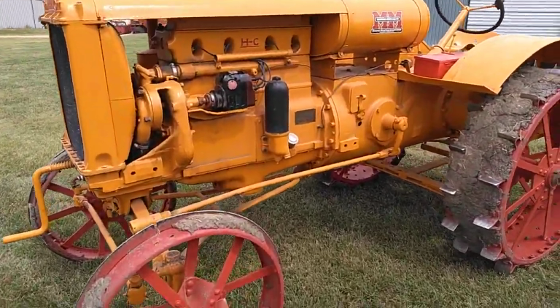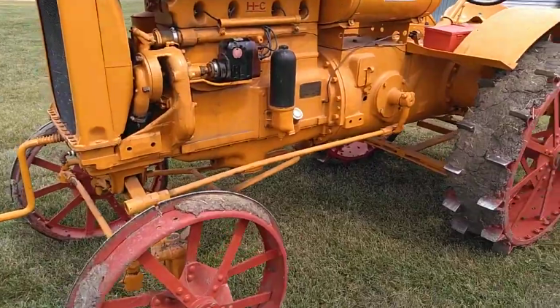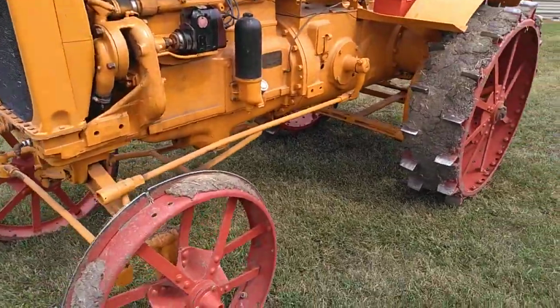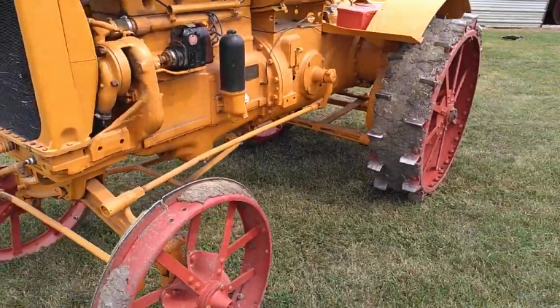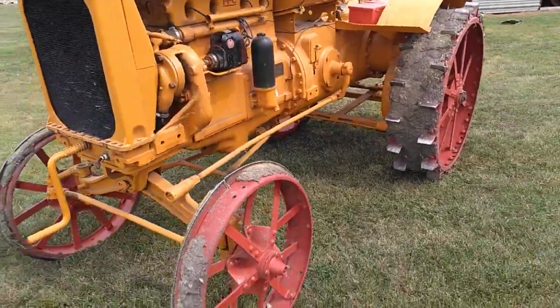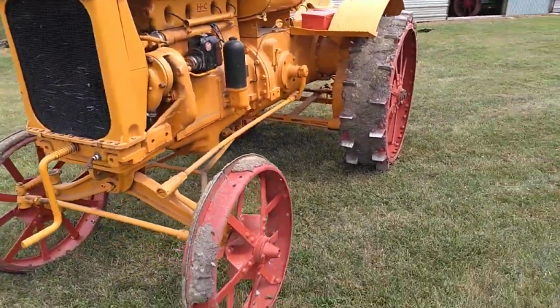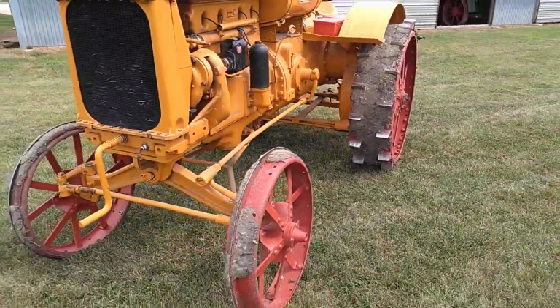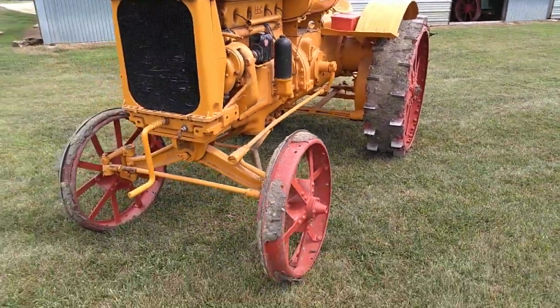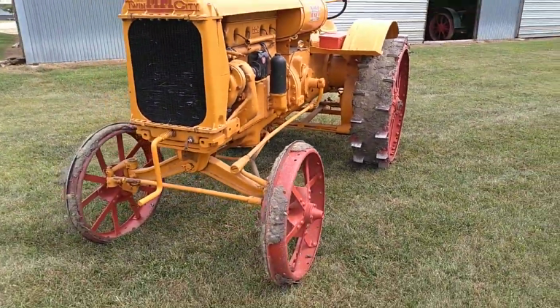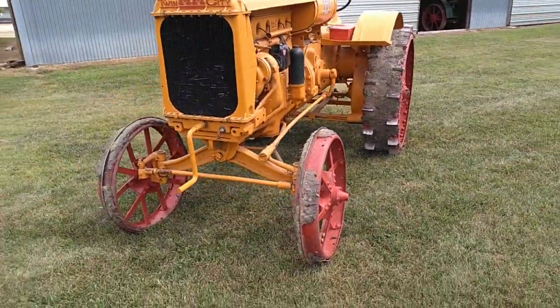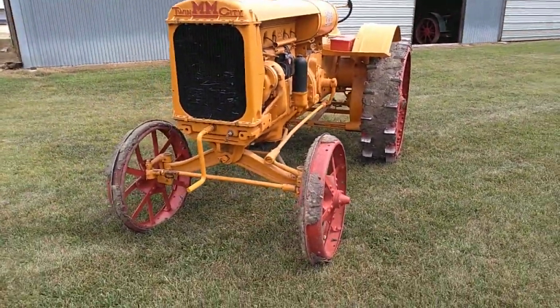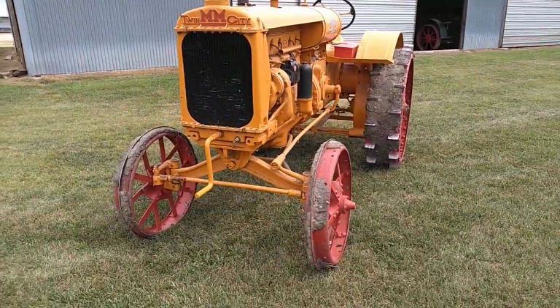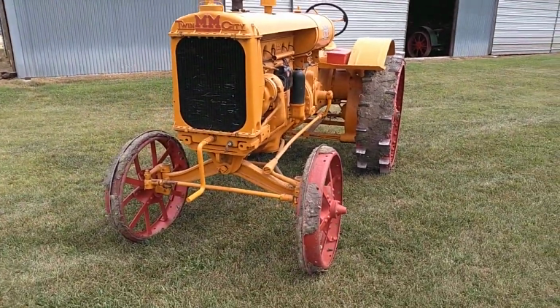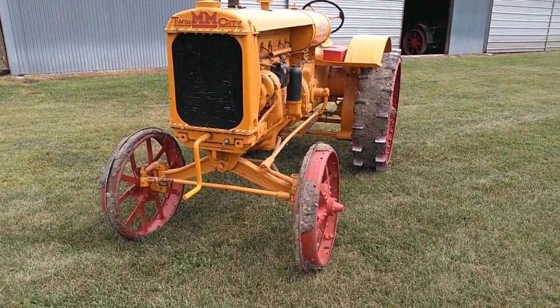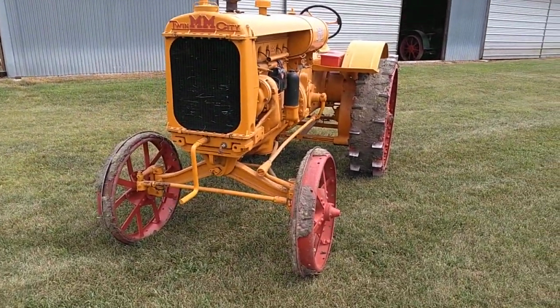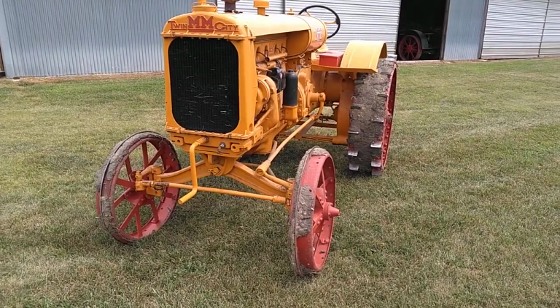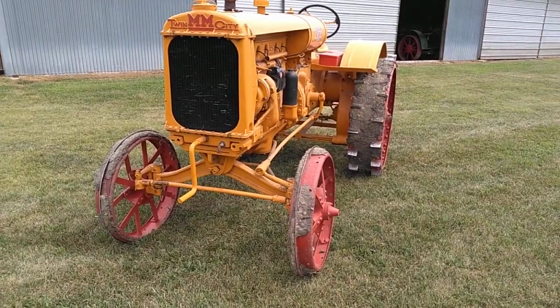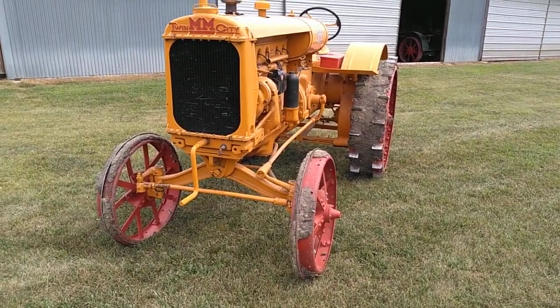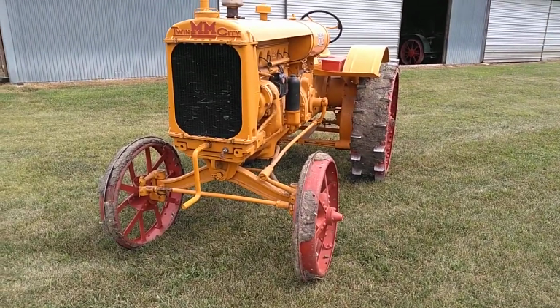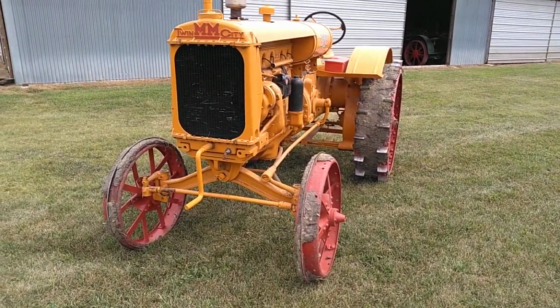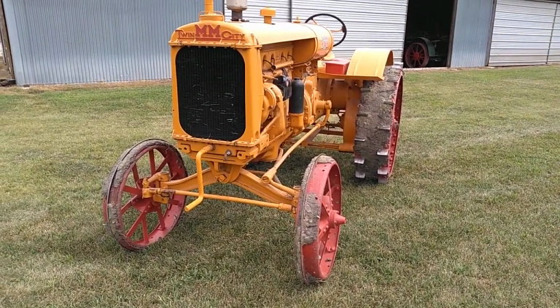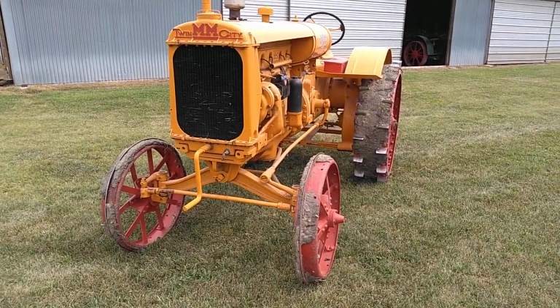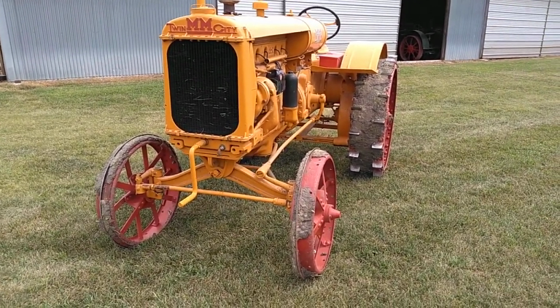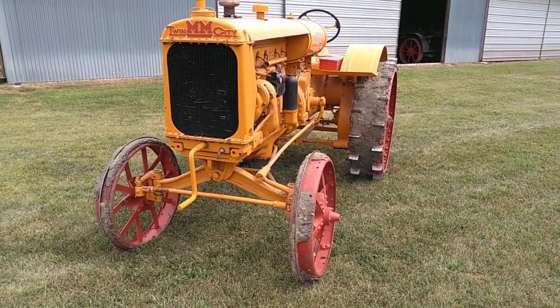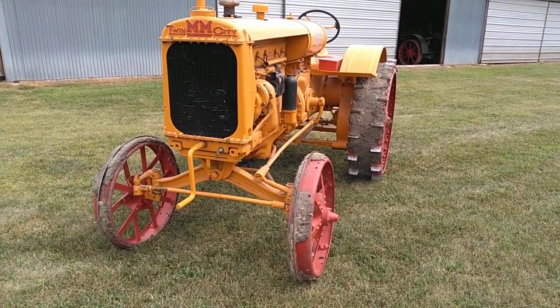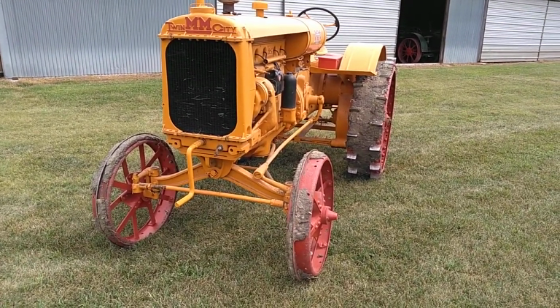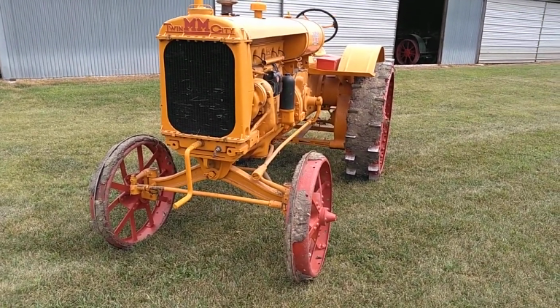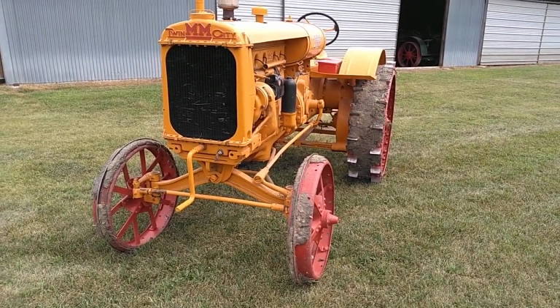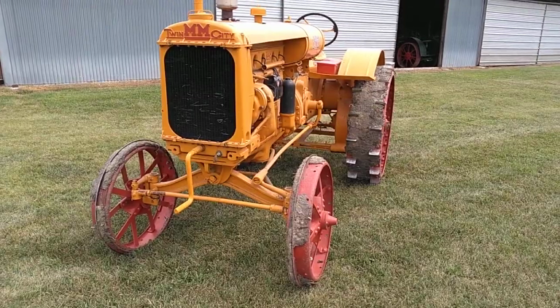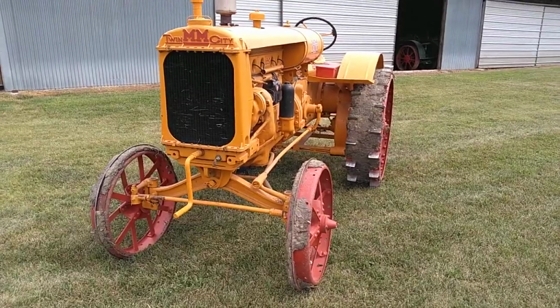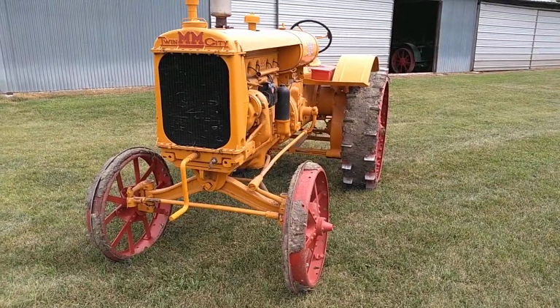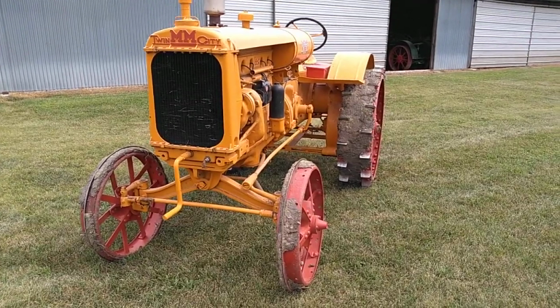It's a row crop style tractor with the arched front axle. They had three-row row crop equipment for this.